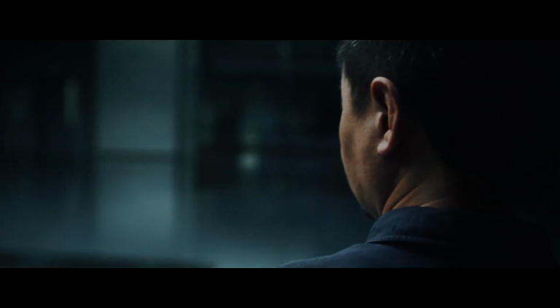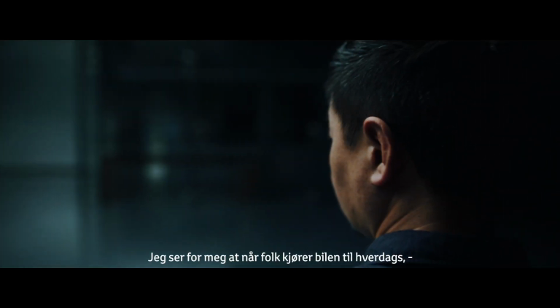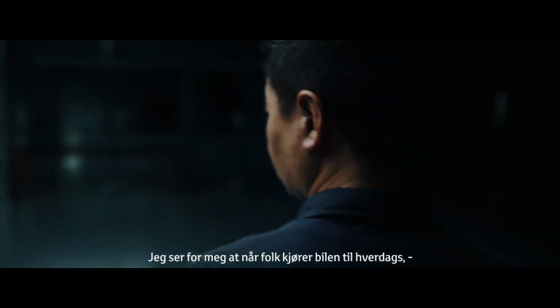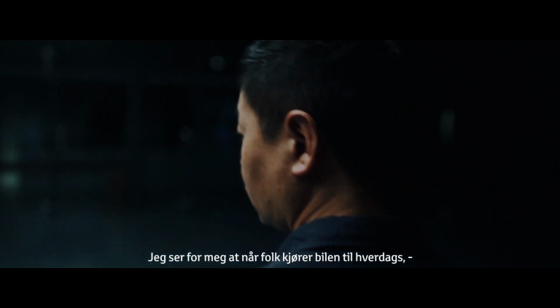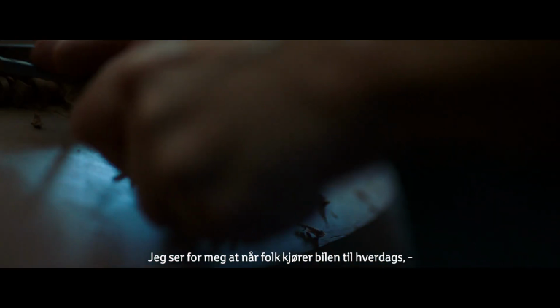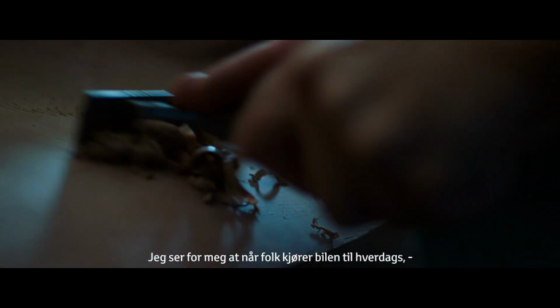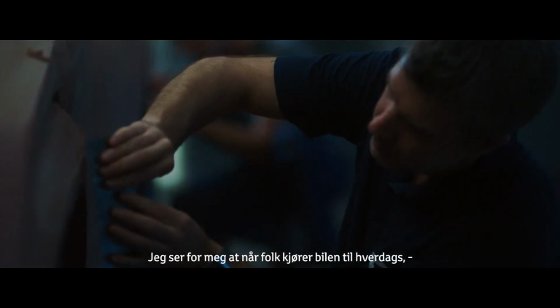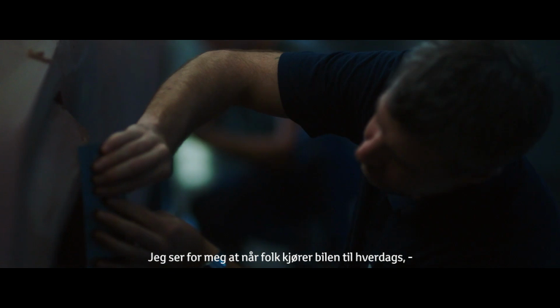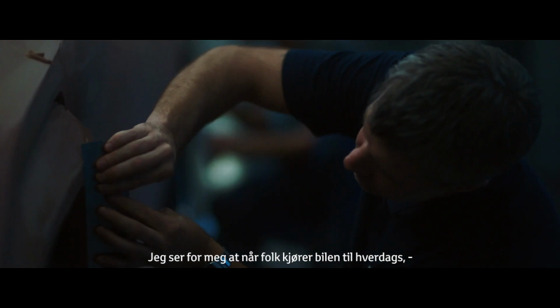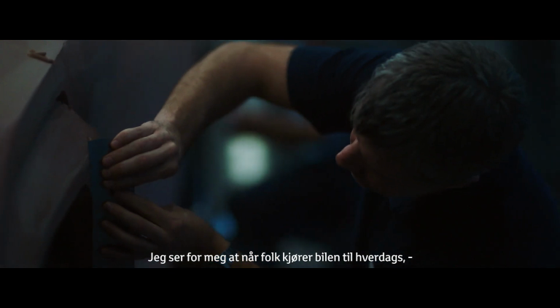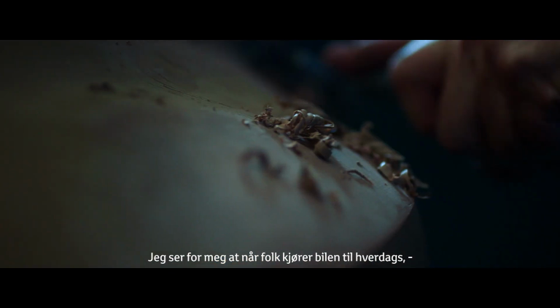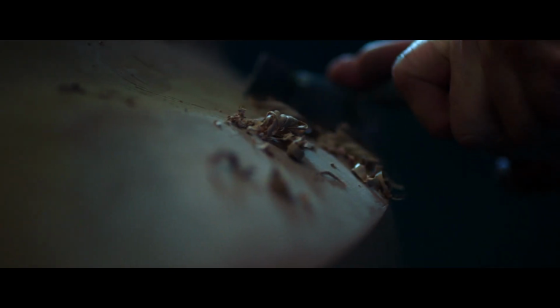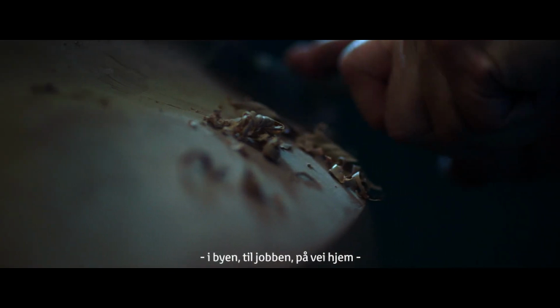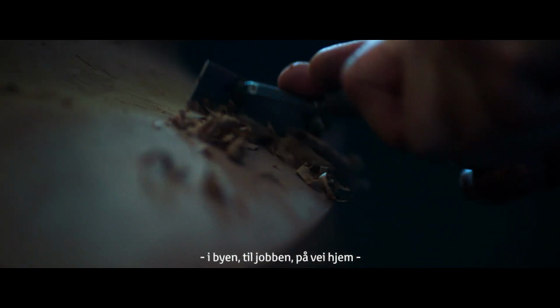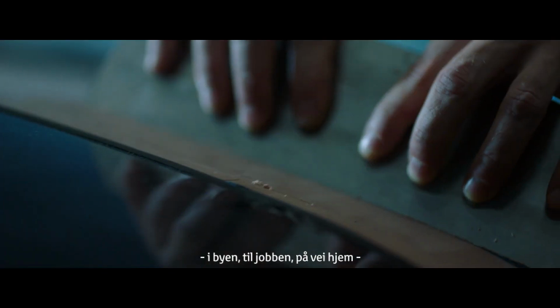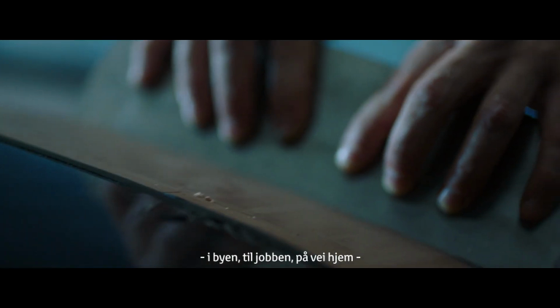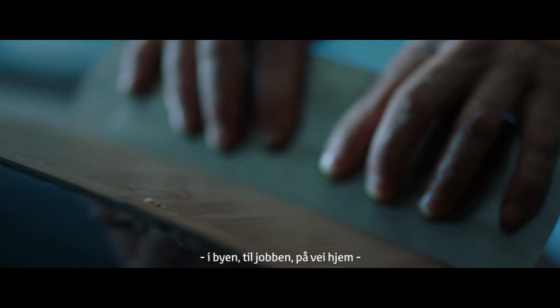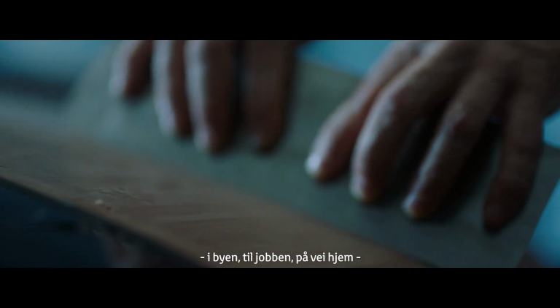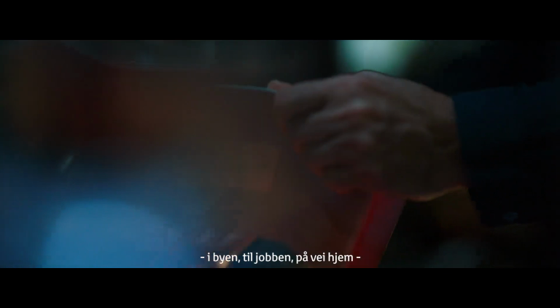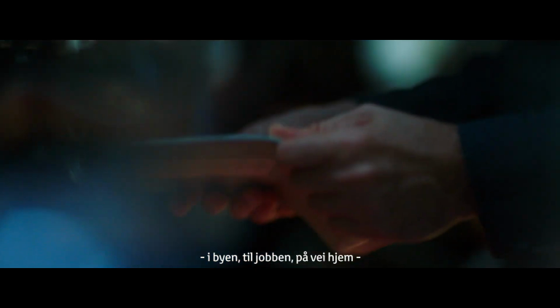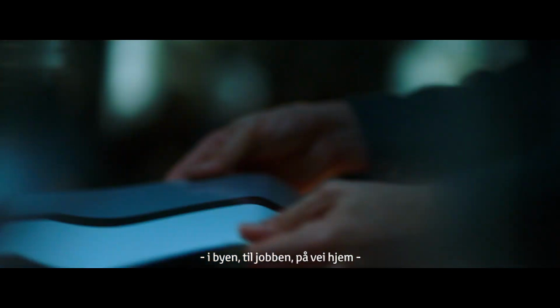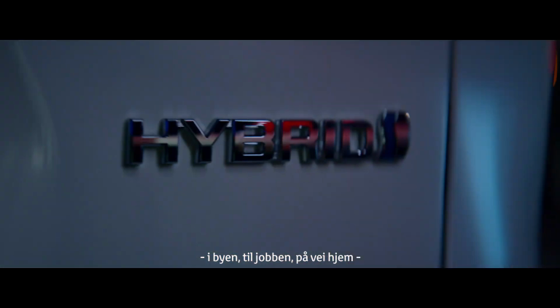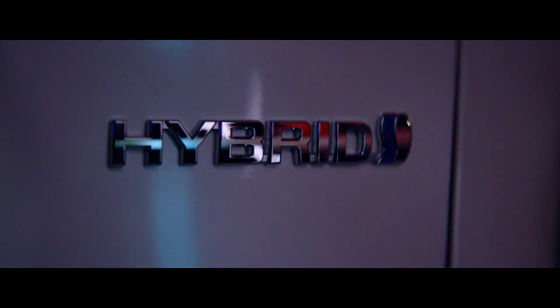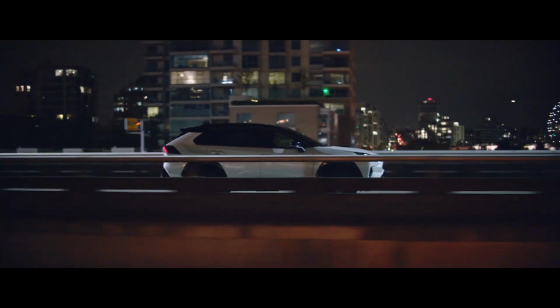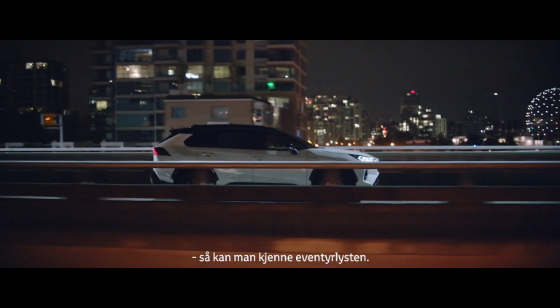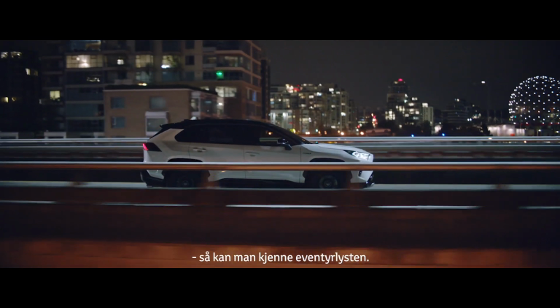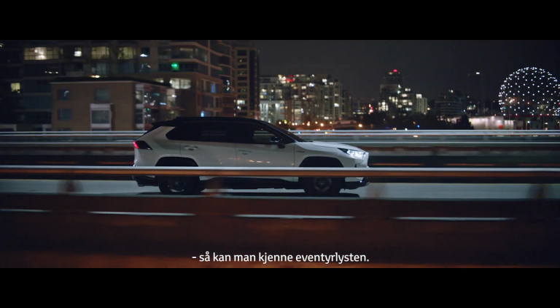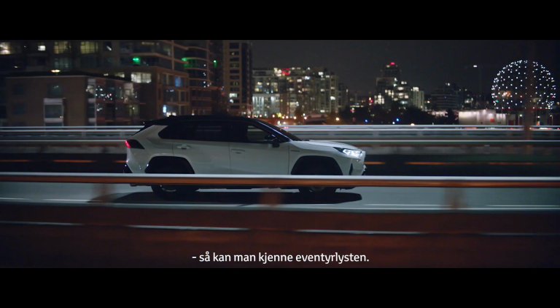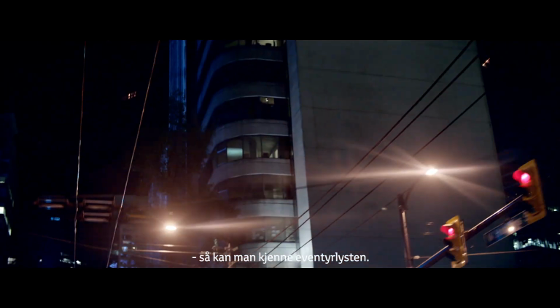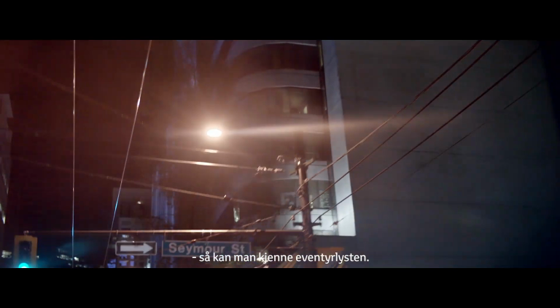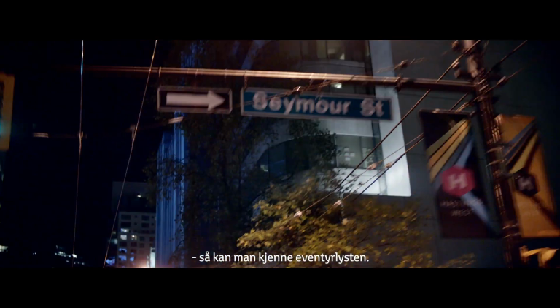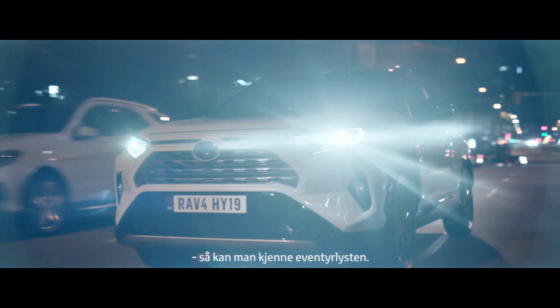I imagined when people drive this car on the weekday, in the city, to the office, to the house — still people feel the adventure feeling.